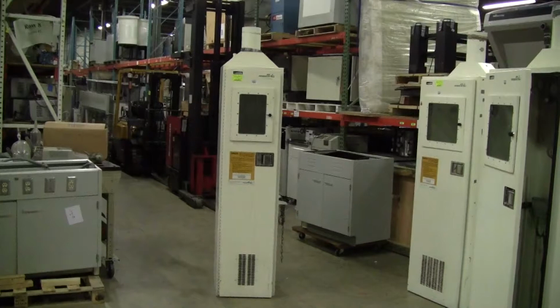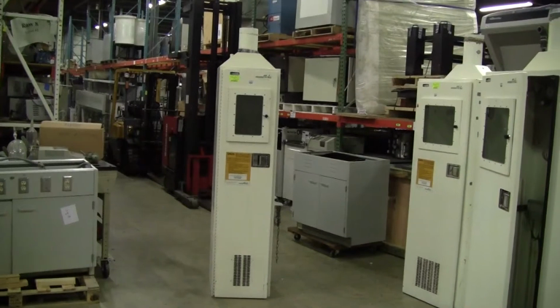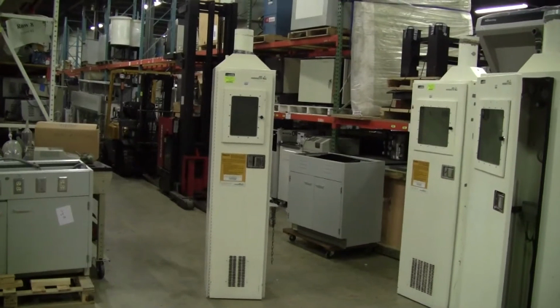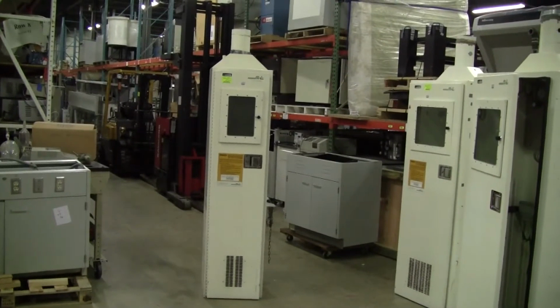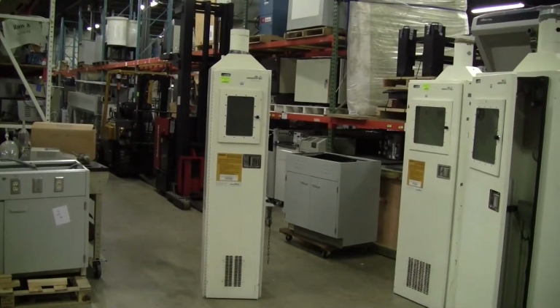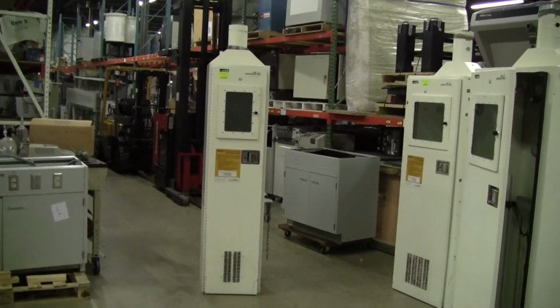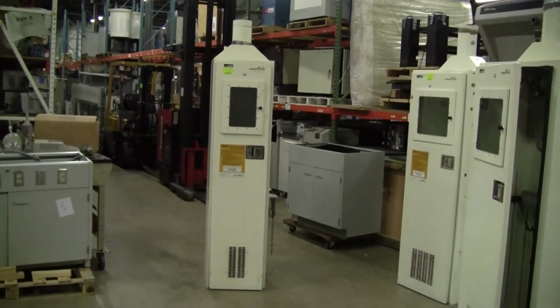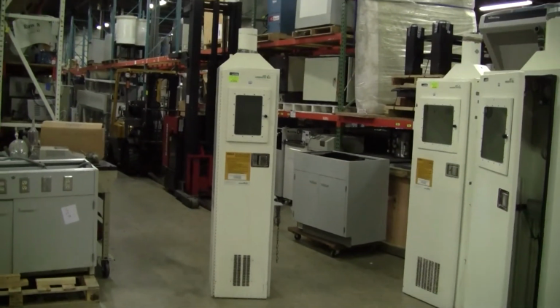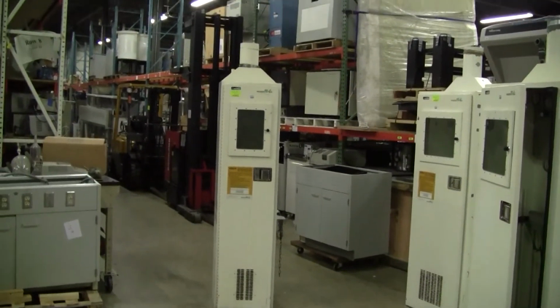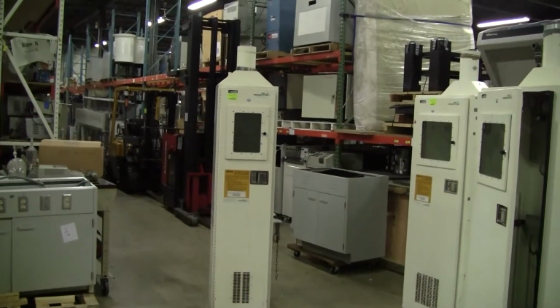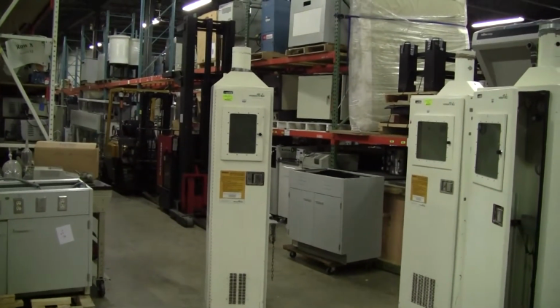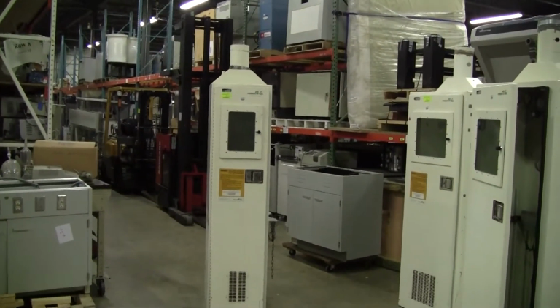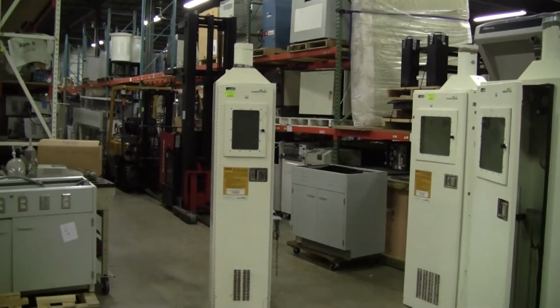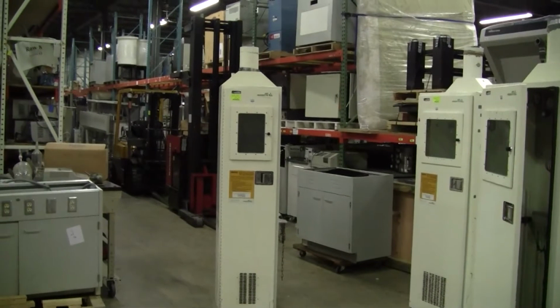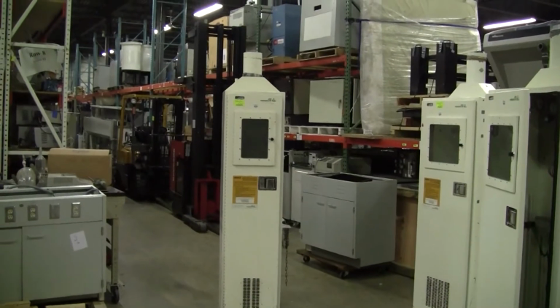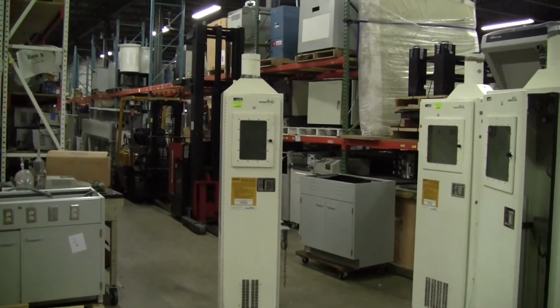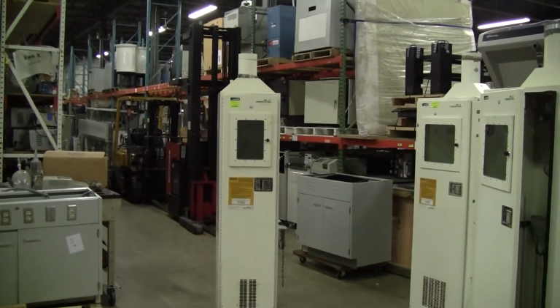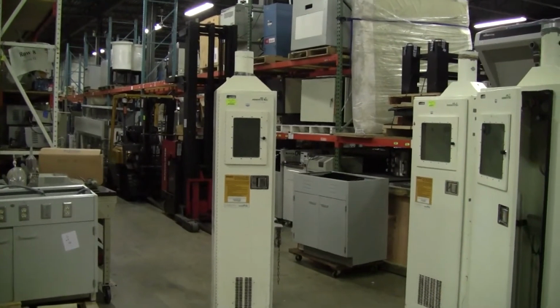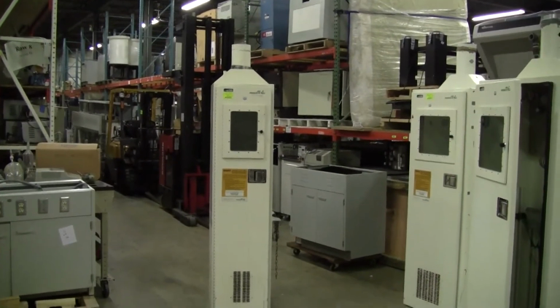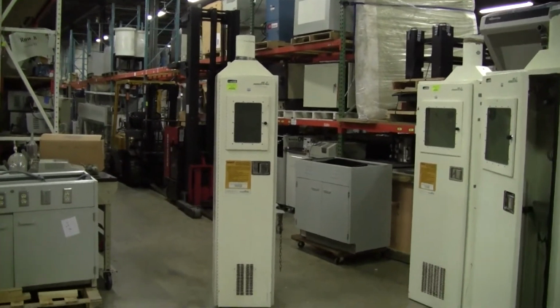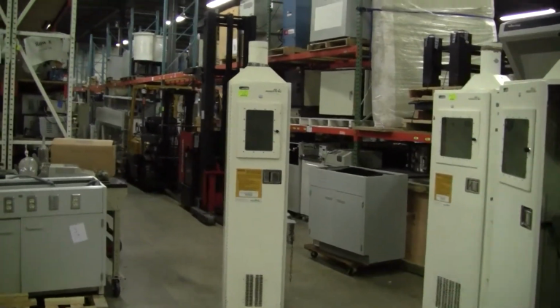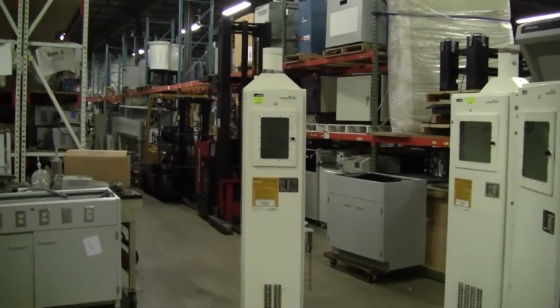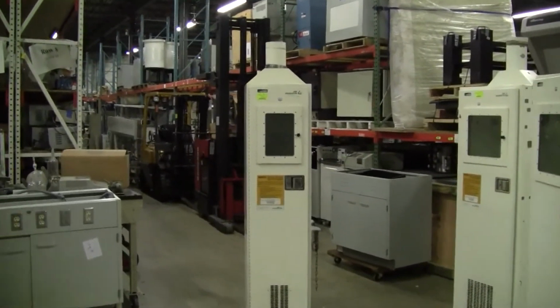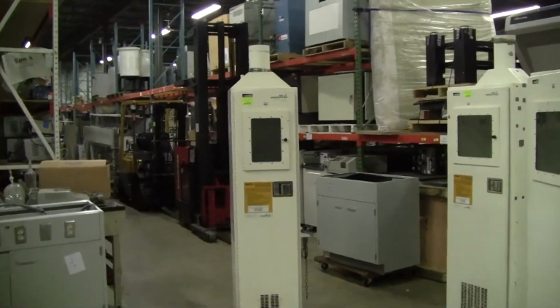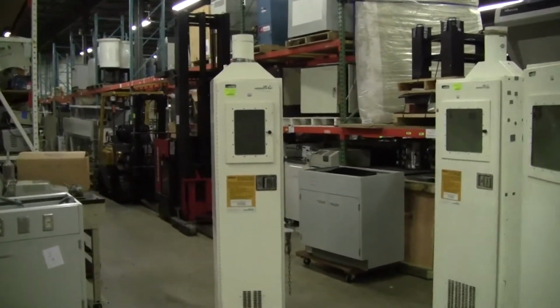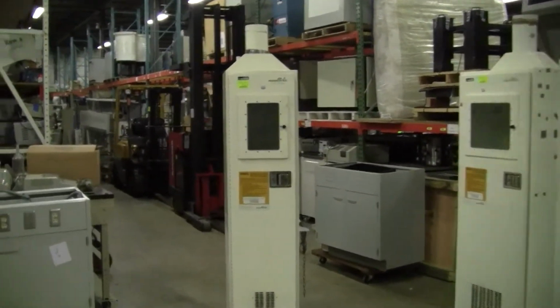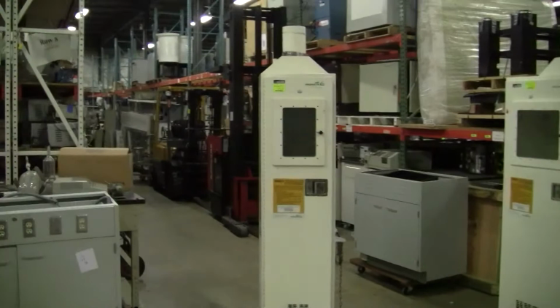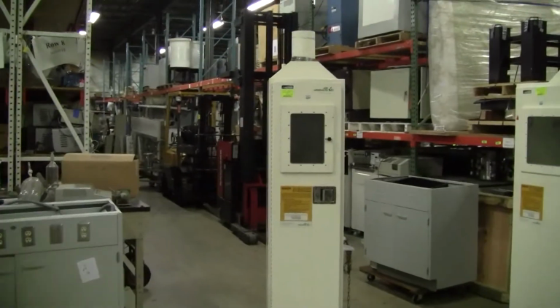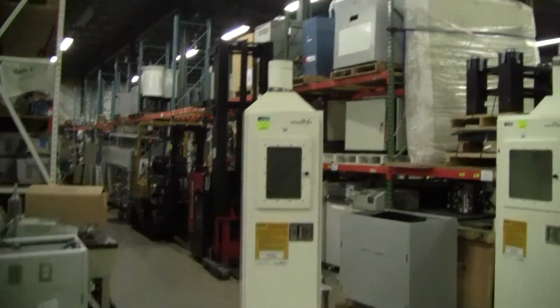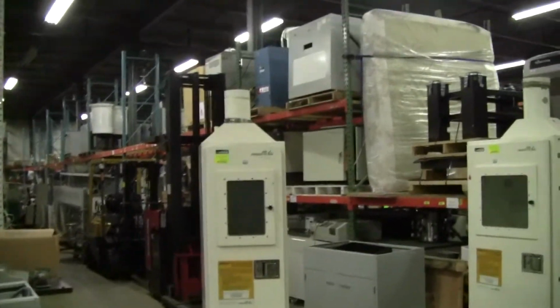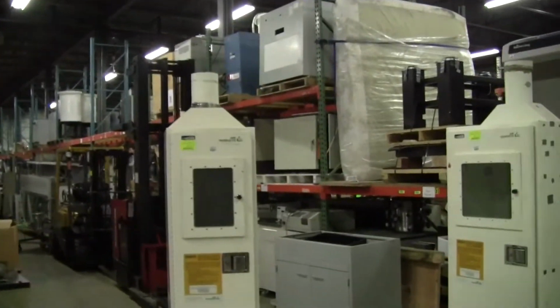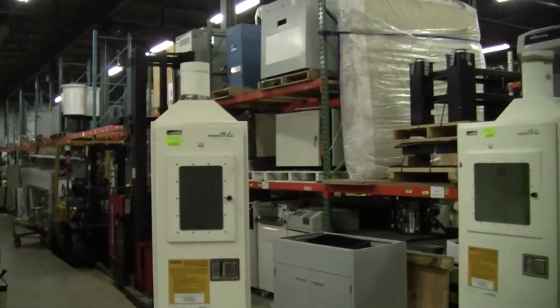Hello, this is Hi-Tech Trader. Today we're looking at the Air Products one bottle gas cabinet, model 809-415574.